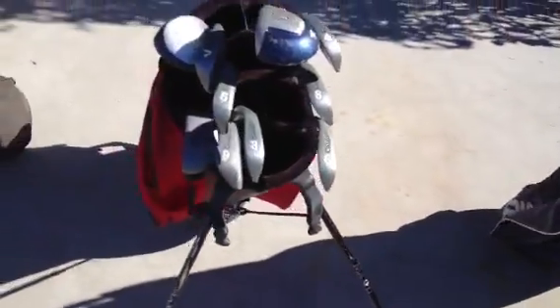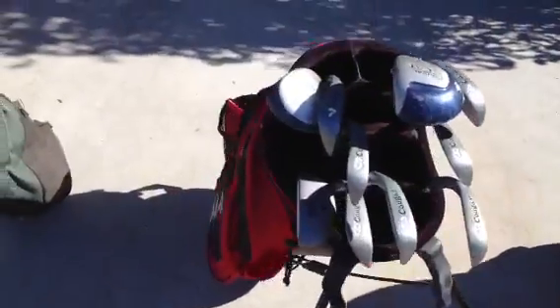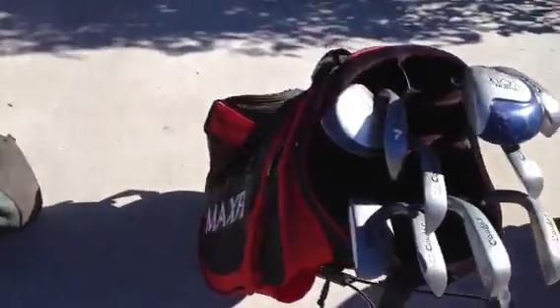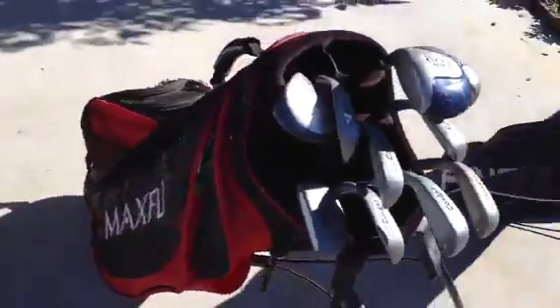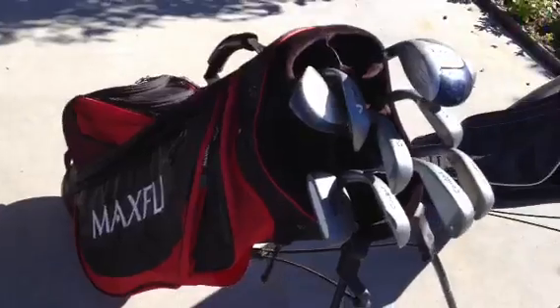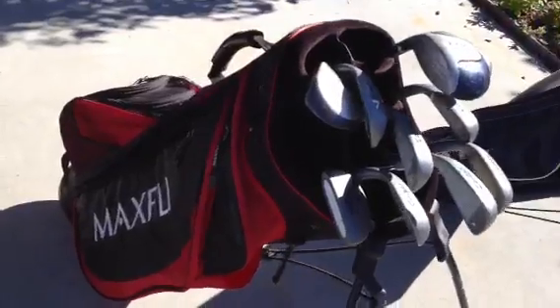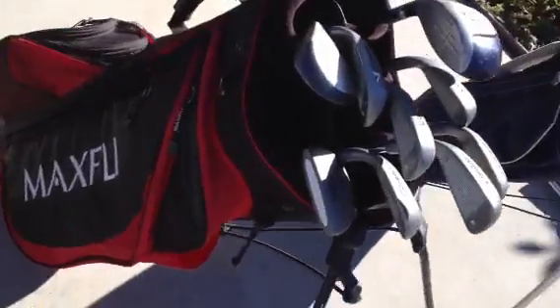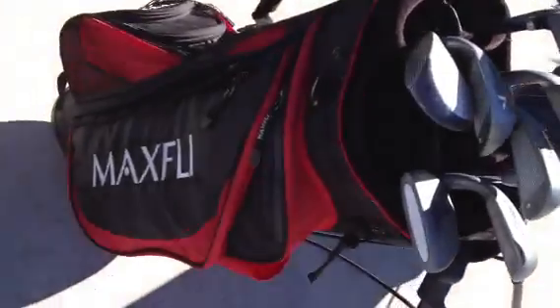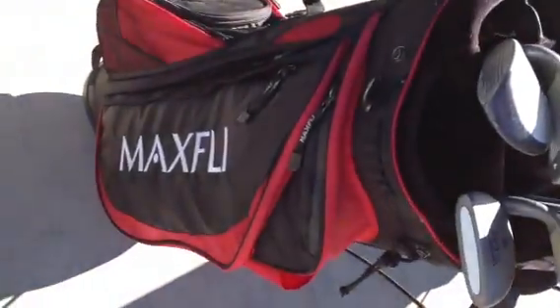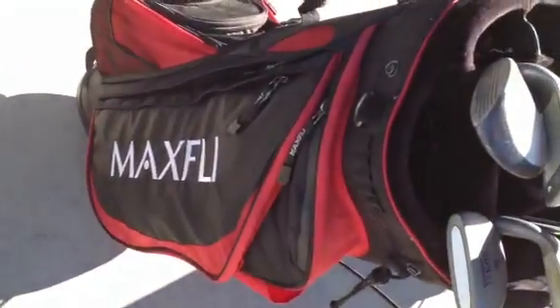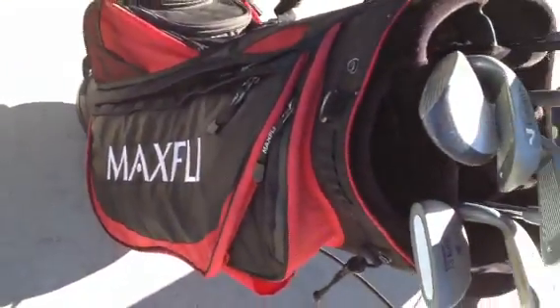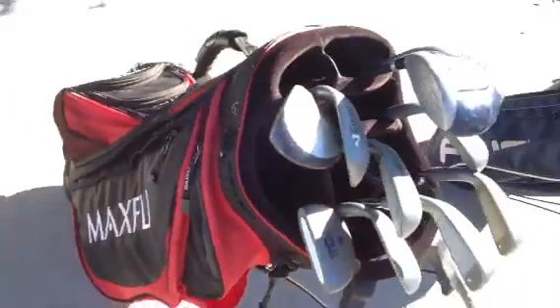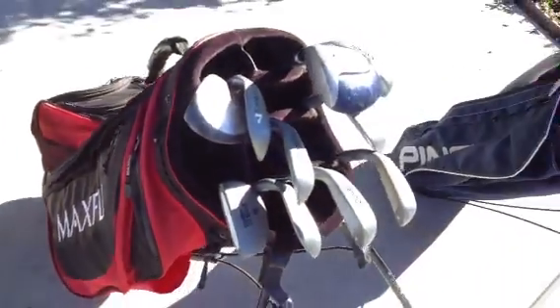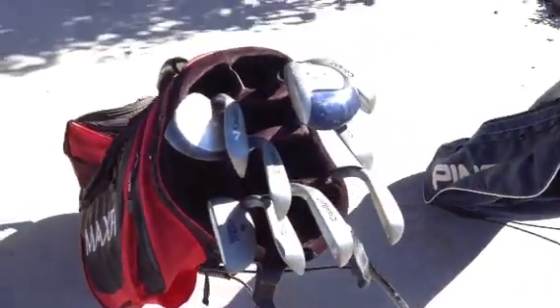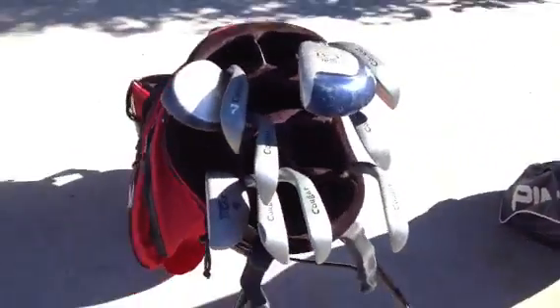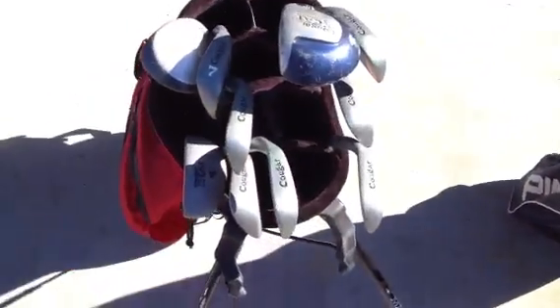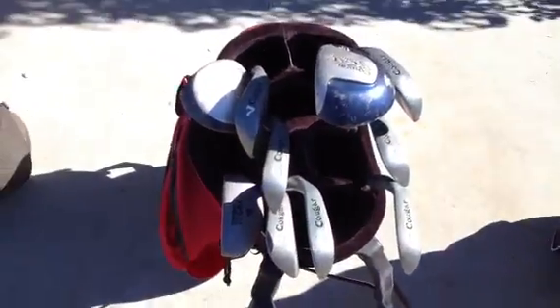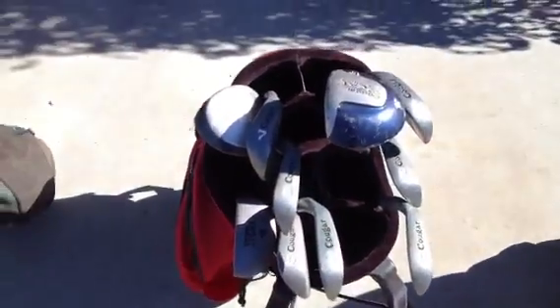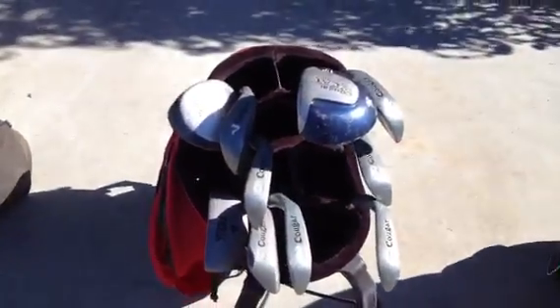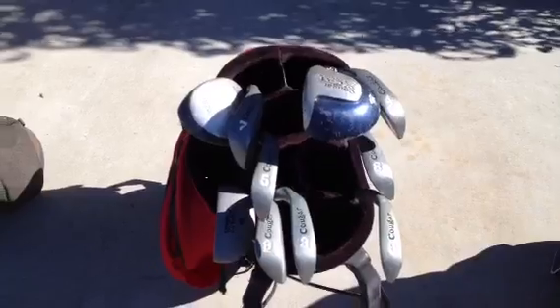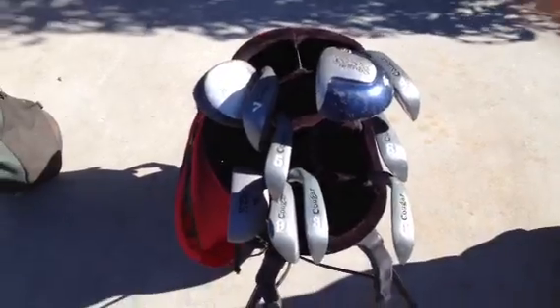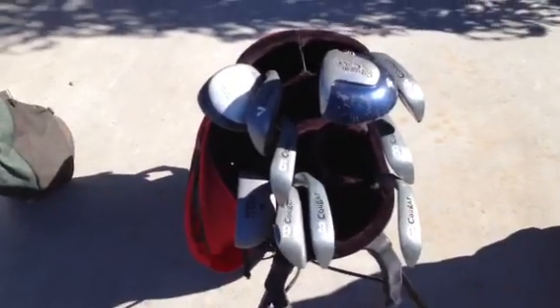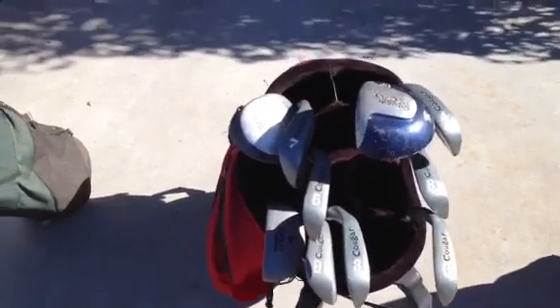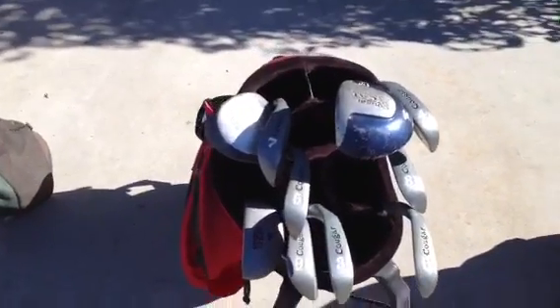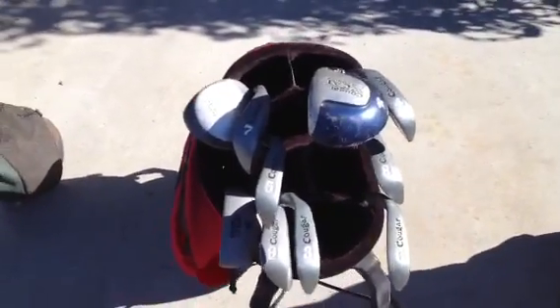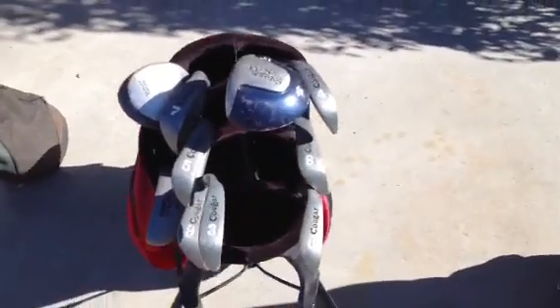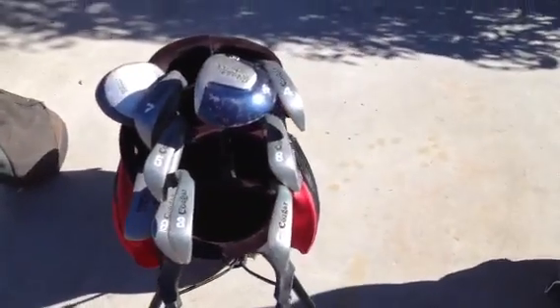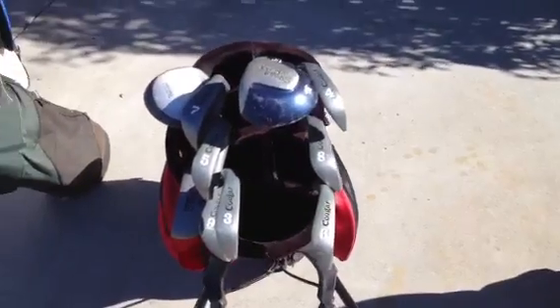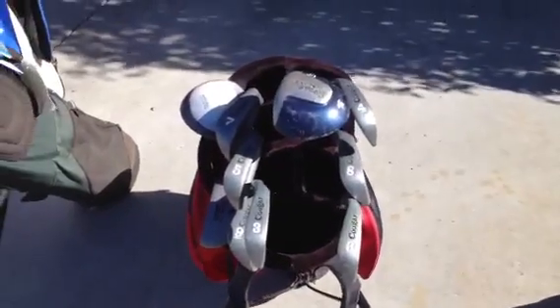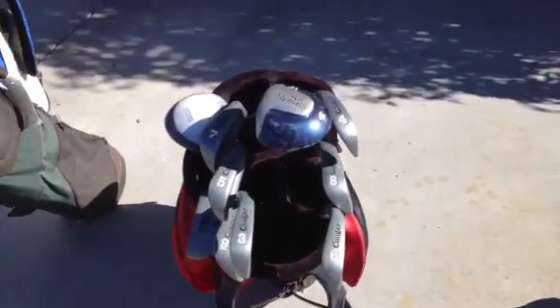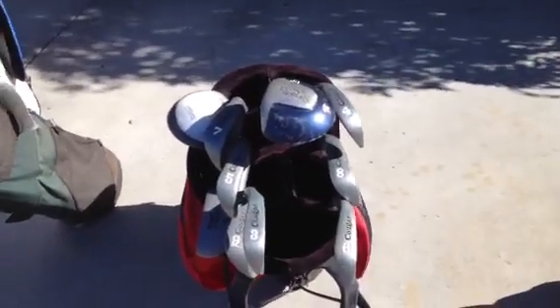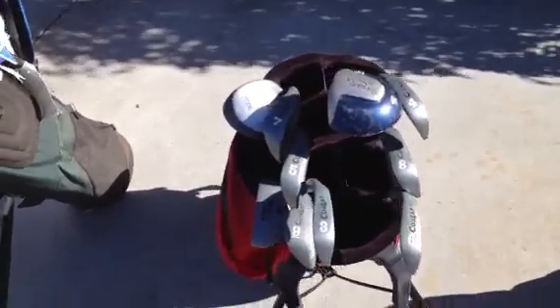Then this I actually got at a garage sale. It's a MaxFly bag with Cougar Clubs — I've never even heard of Cougar Clubs, but I'll probably be able to get about $75 for that. I already have a buyer lined up.